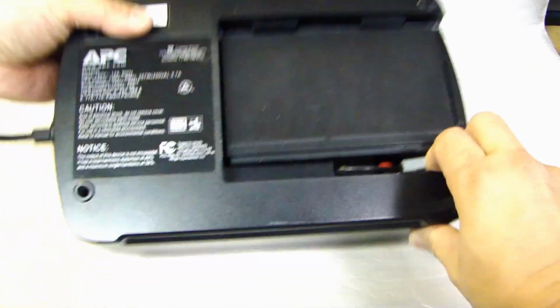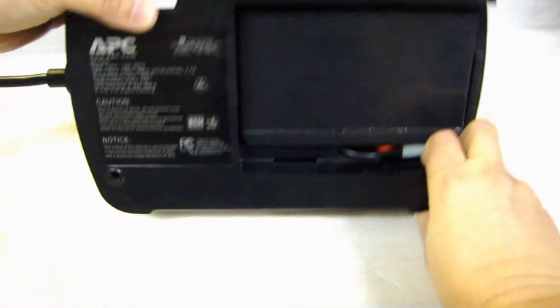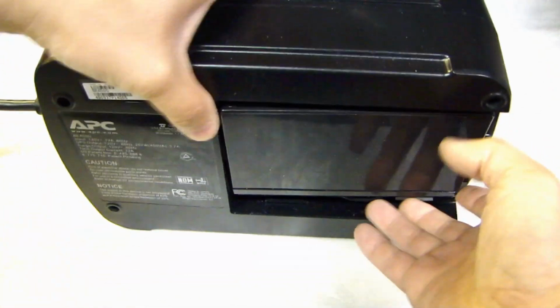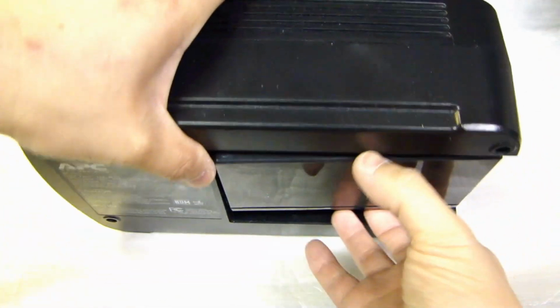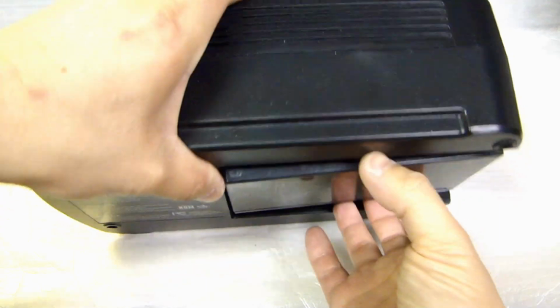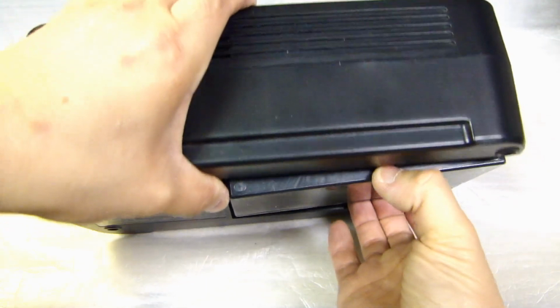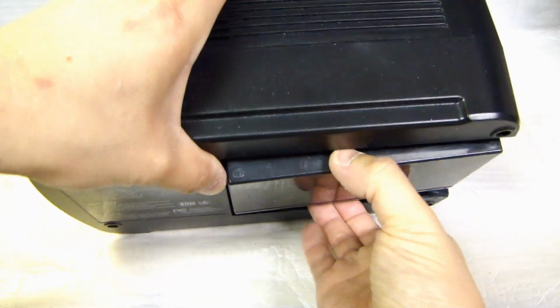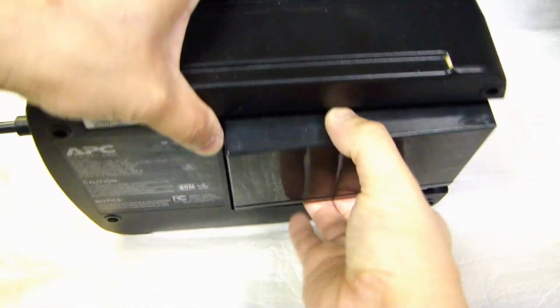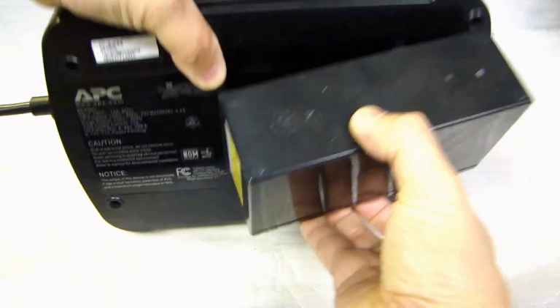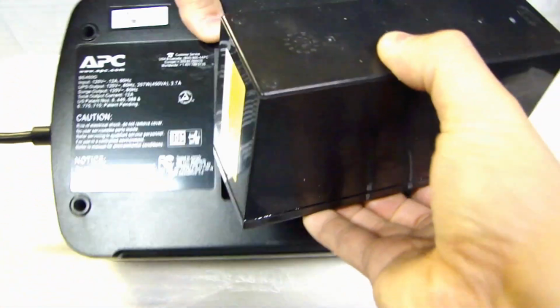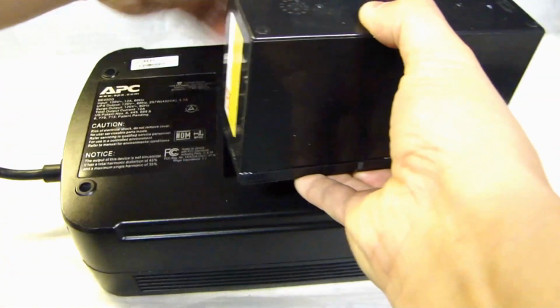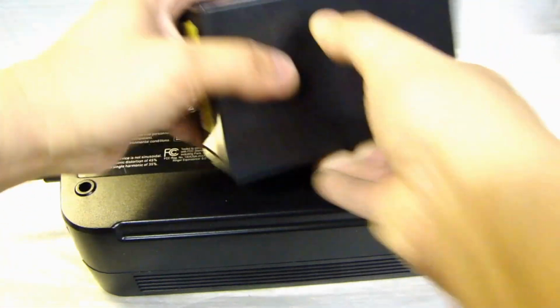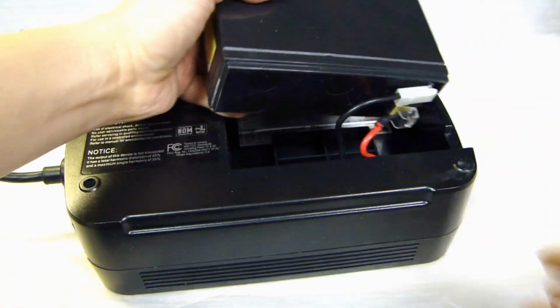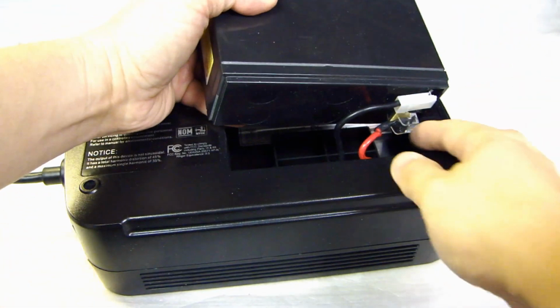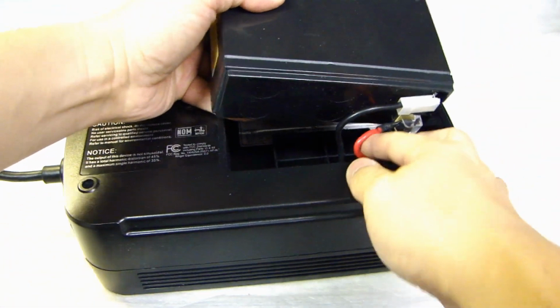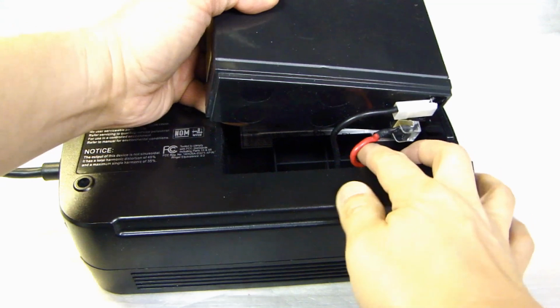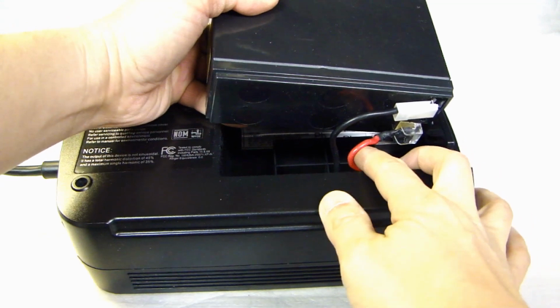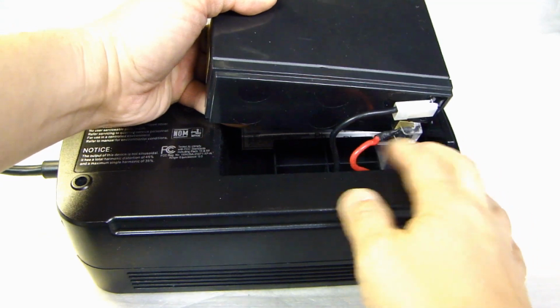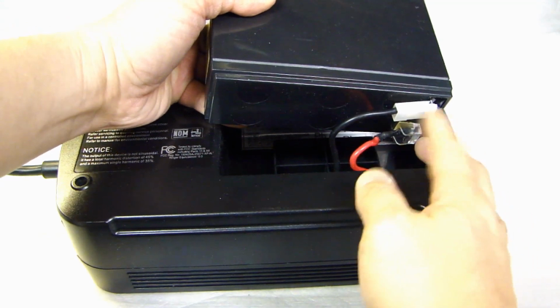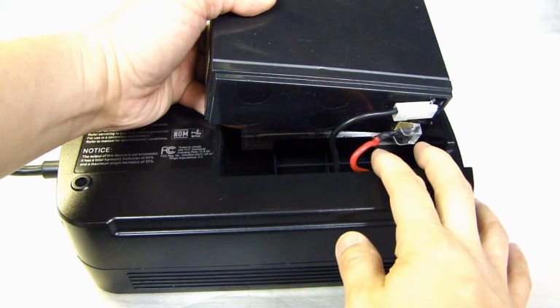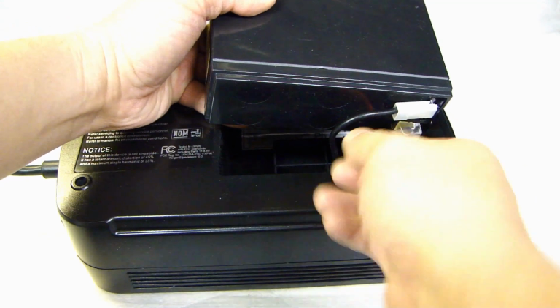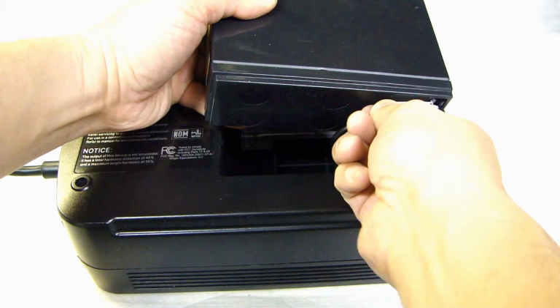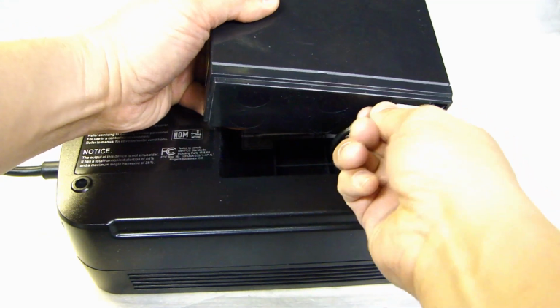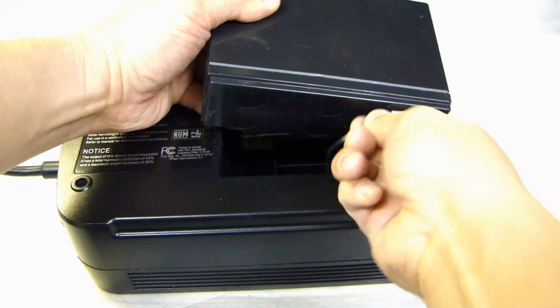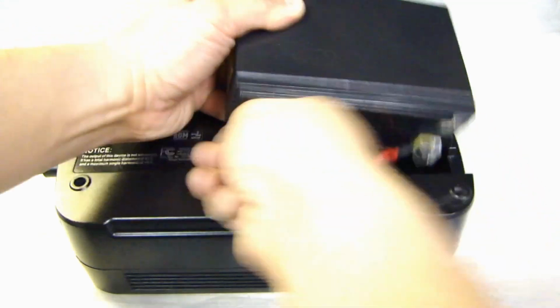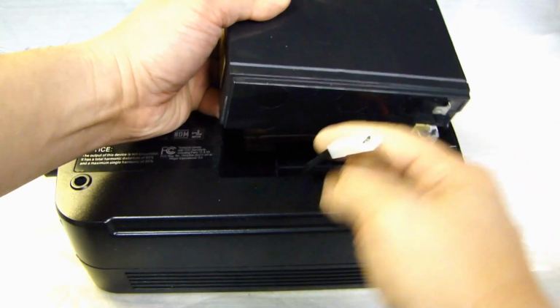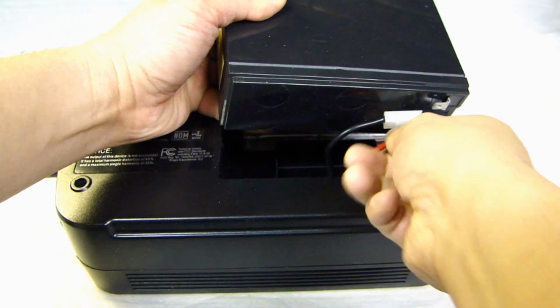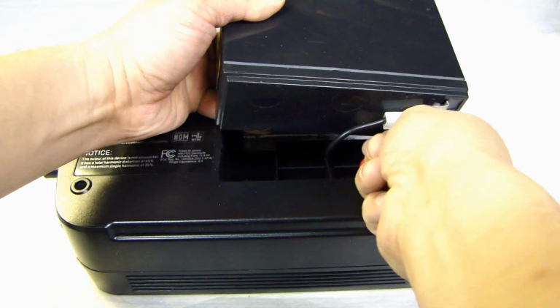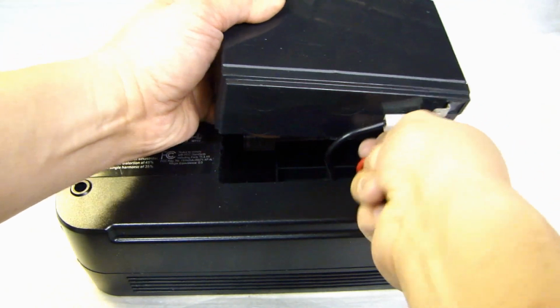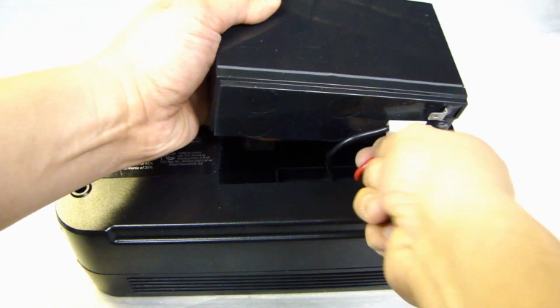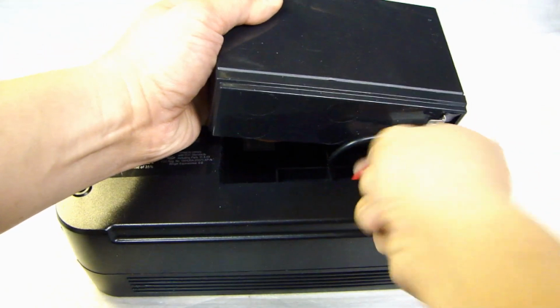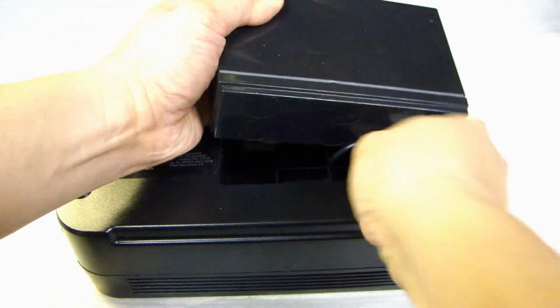In here is the sealed lead-acid battery, right here. Go ahead and remove this. You'll find there are two terminals connected to the battery — the black is your negative, and the red is your positive.